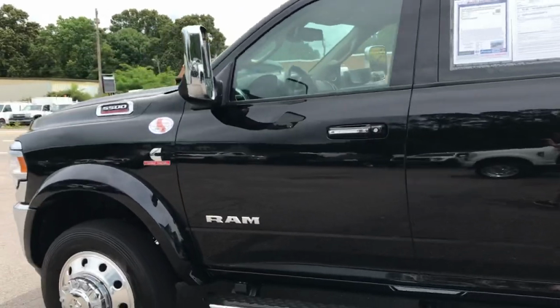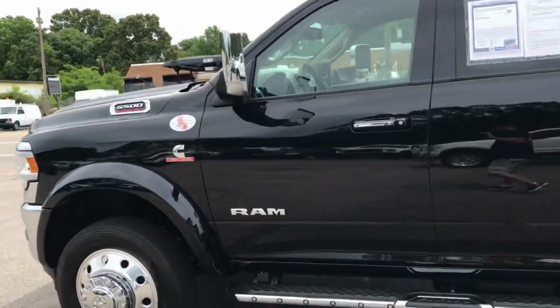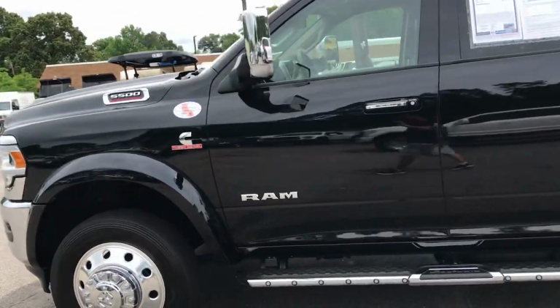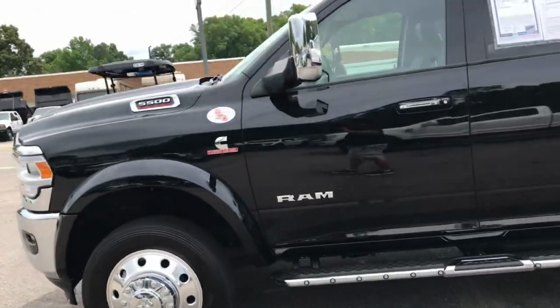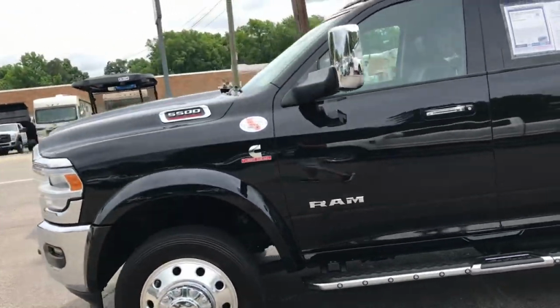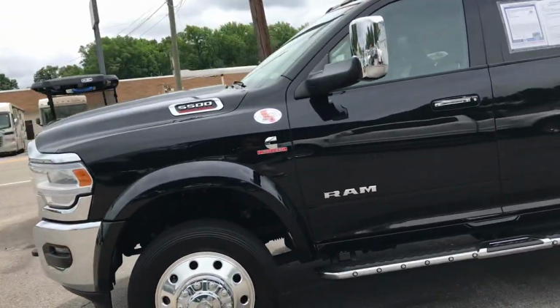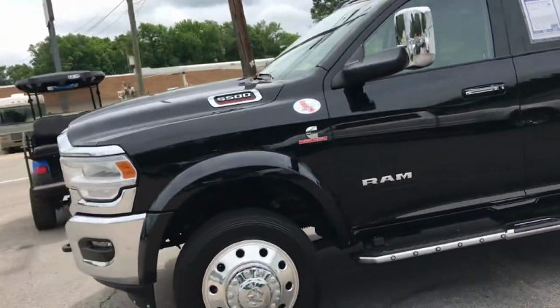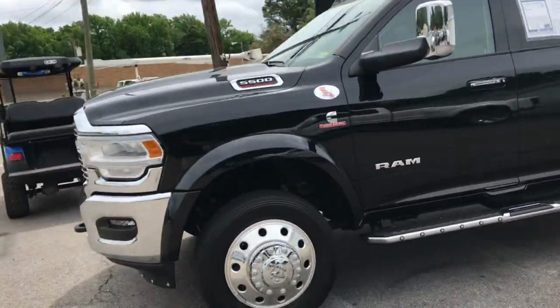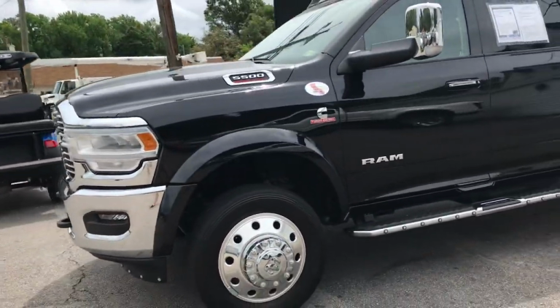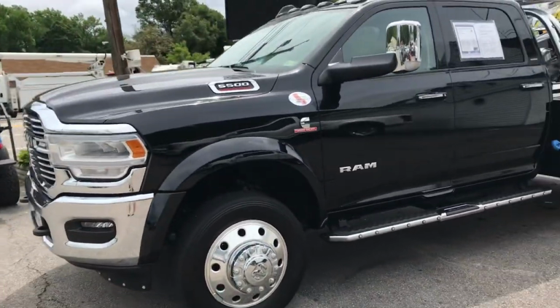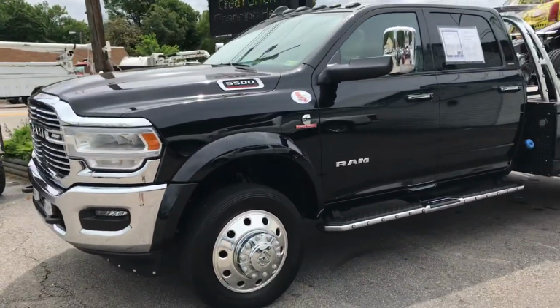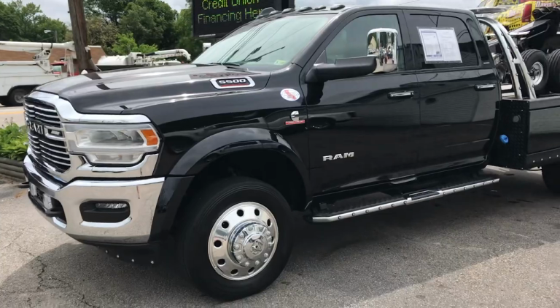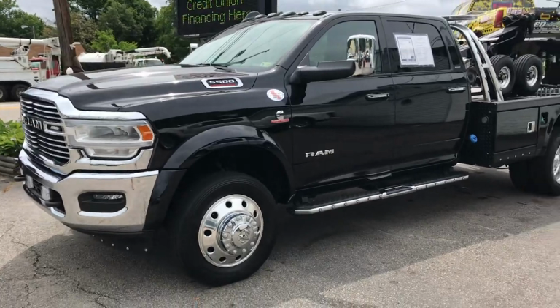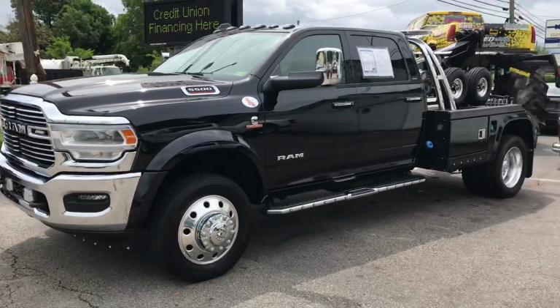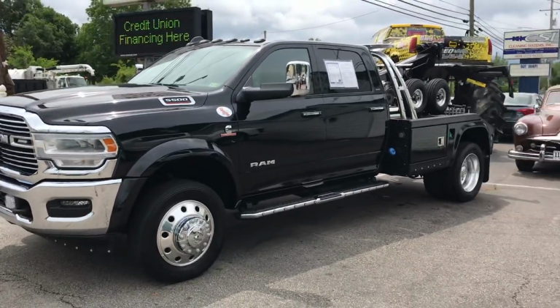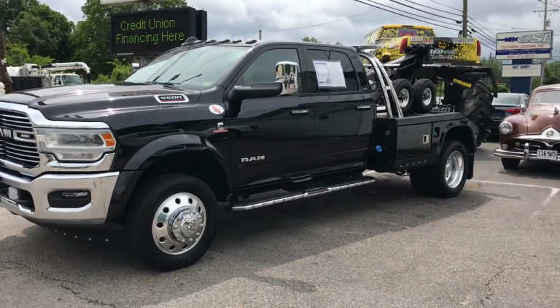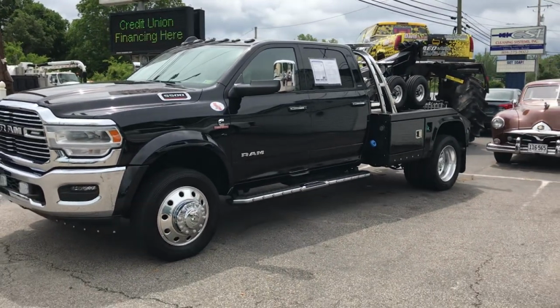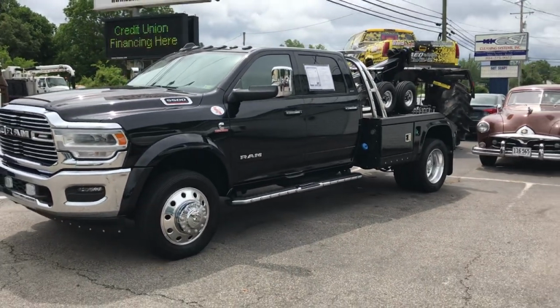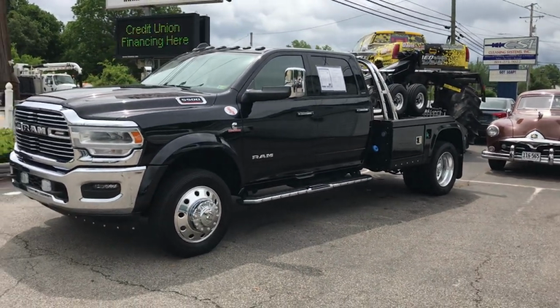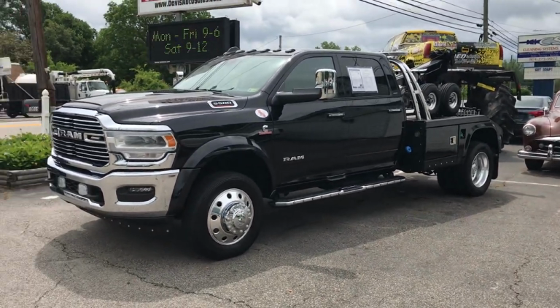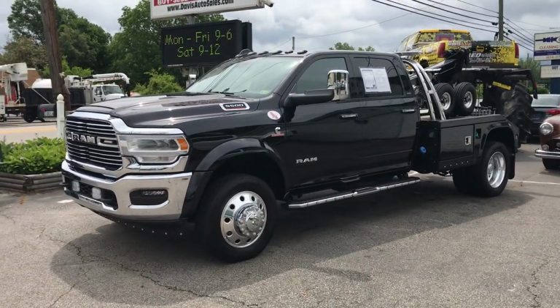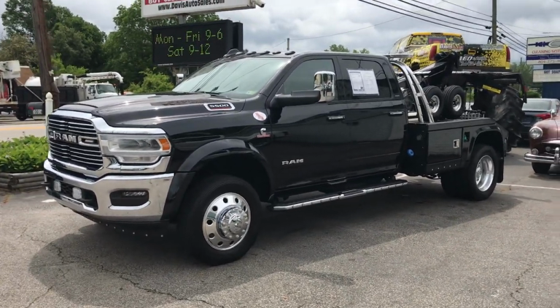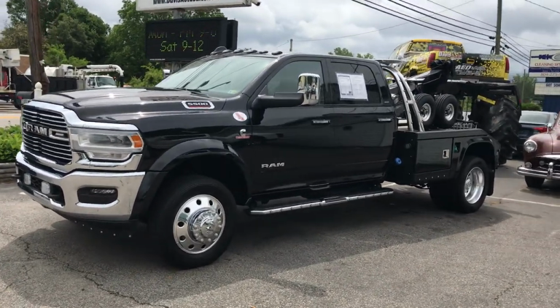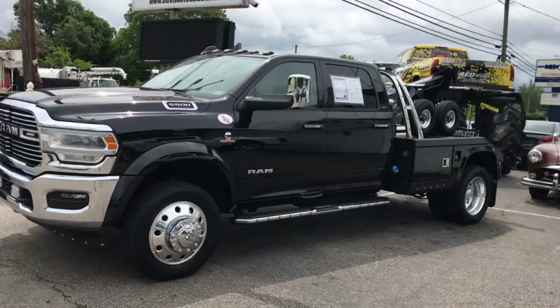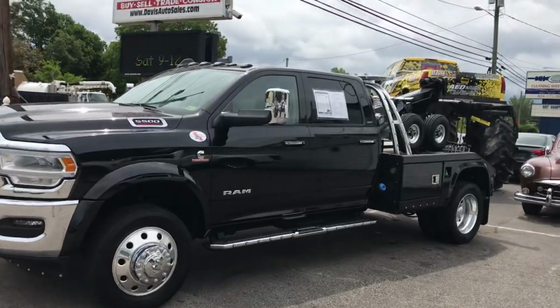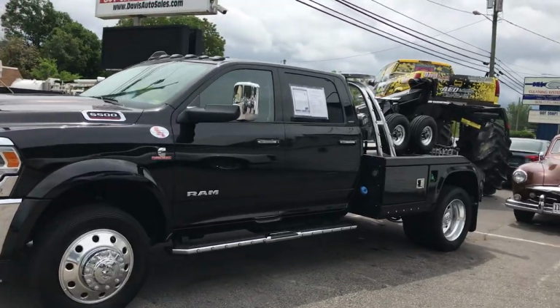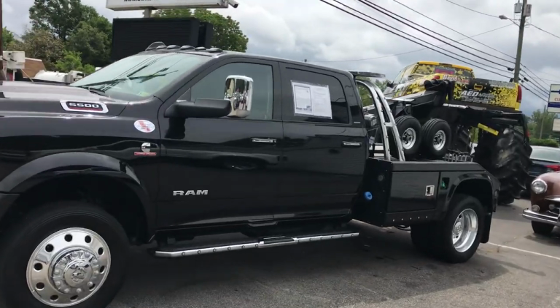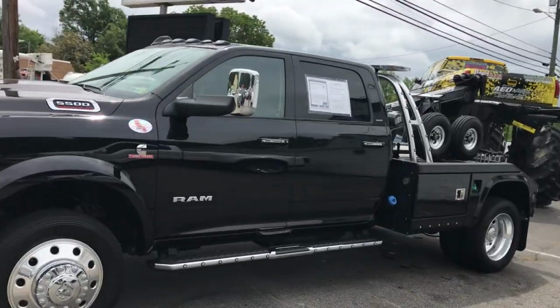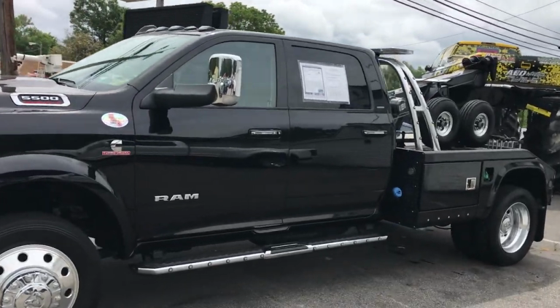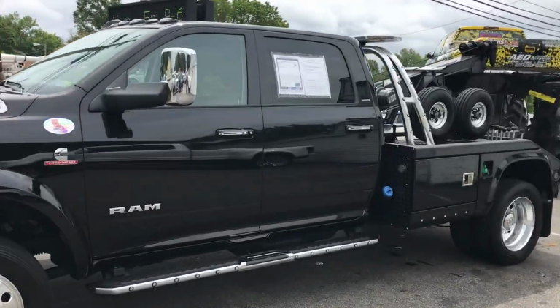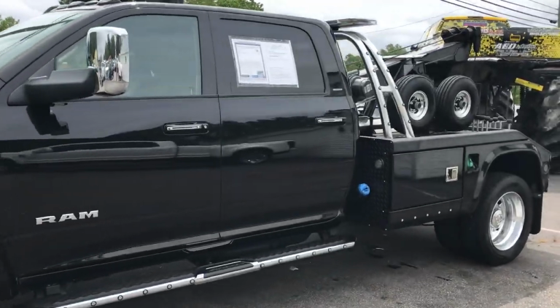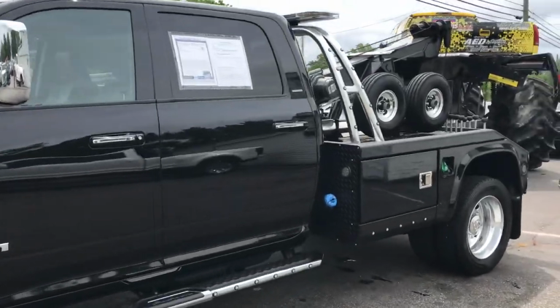5,000 miles on a 2020 truck — these trucks are currently back-ordered for at least six months. This truck is four by four, and it will save you about twenty thousand dollars compared to the price of a new one fully loaded.